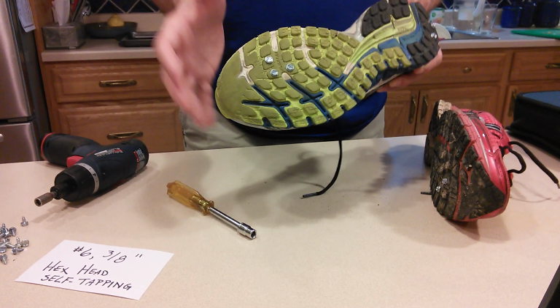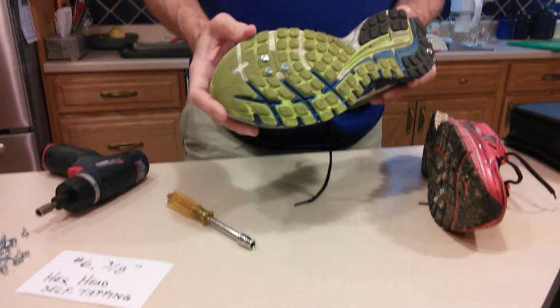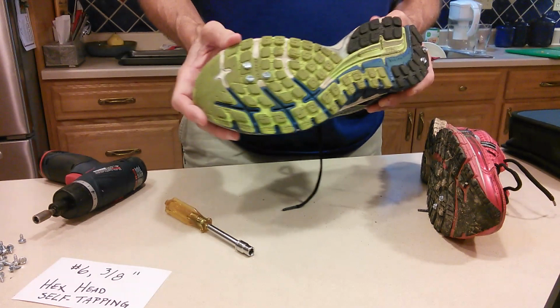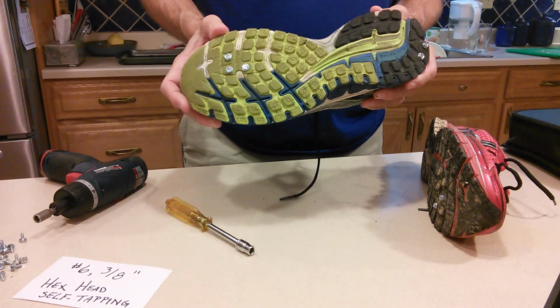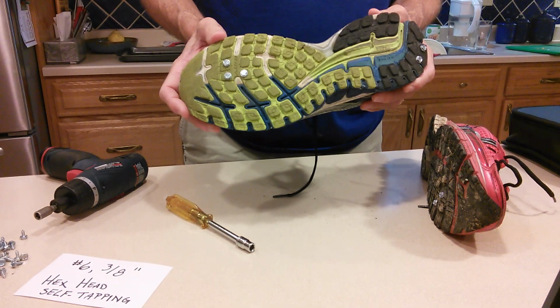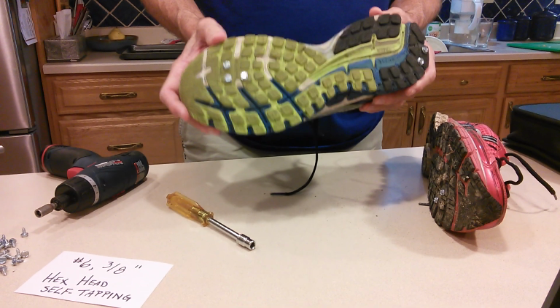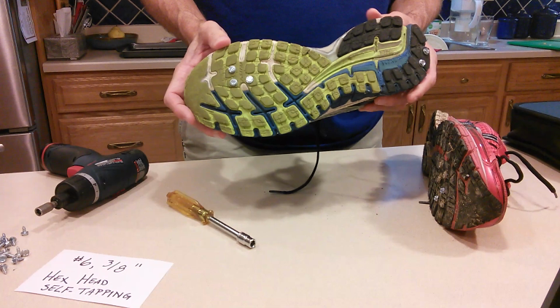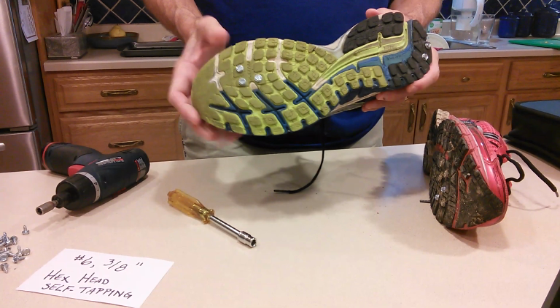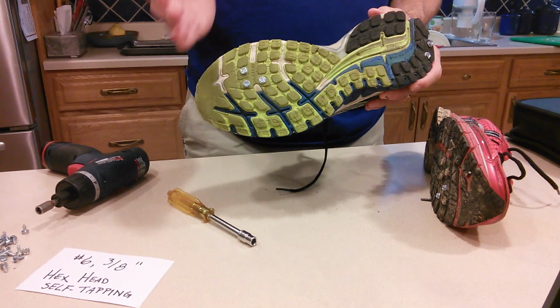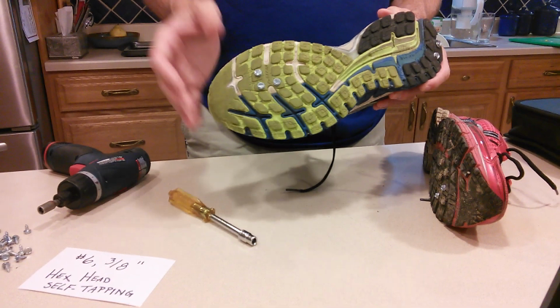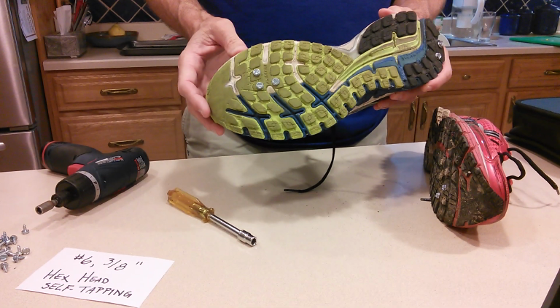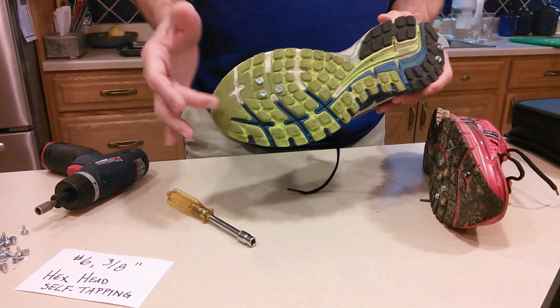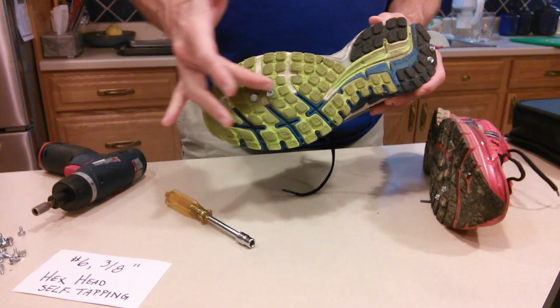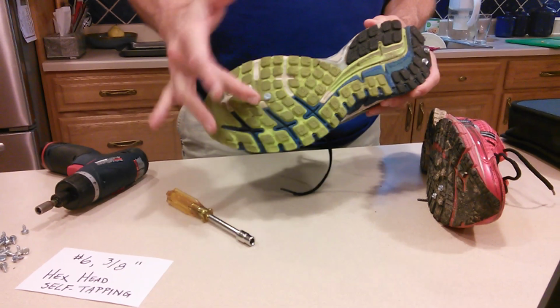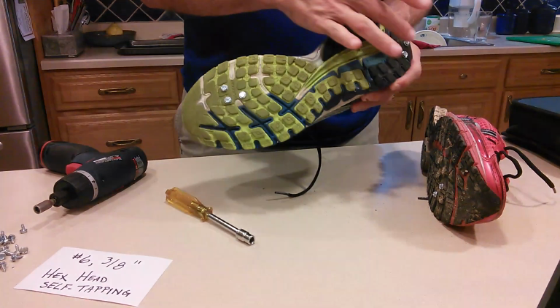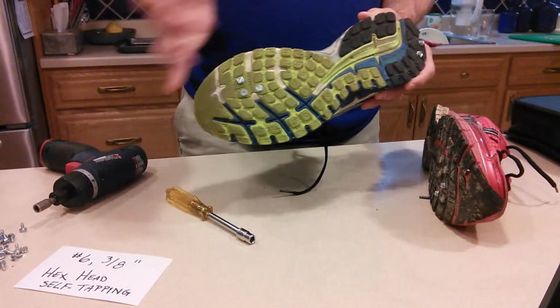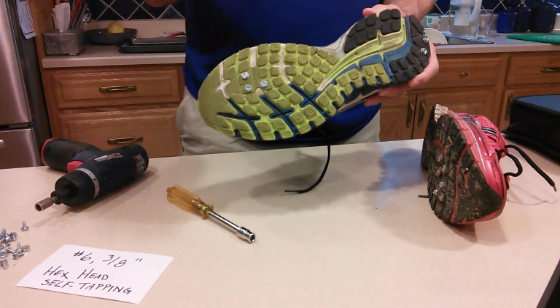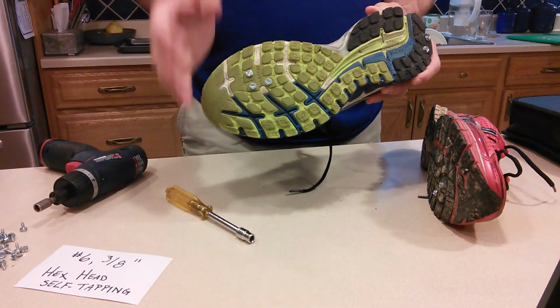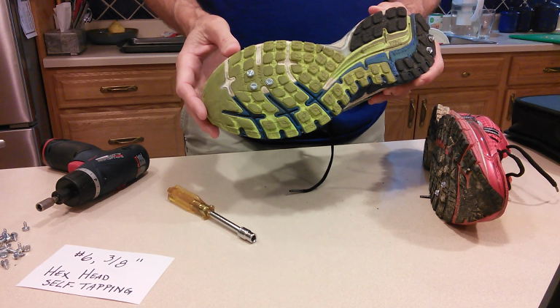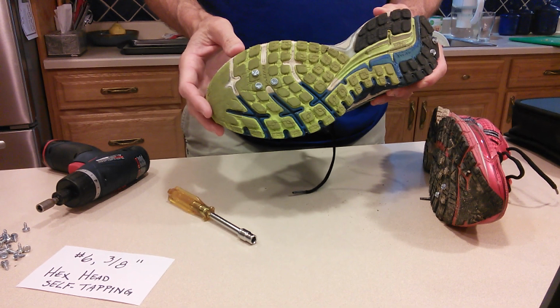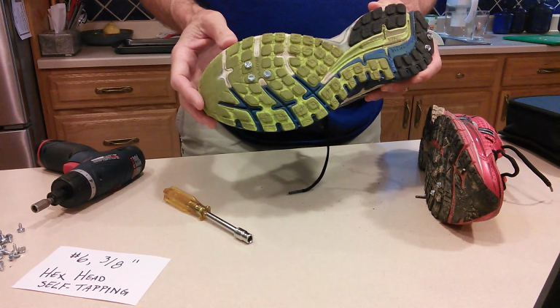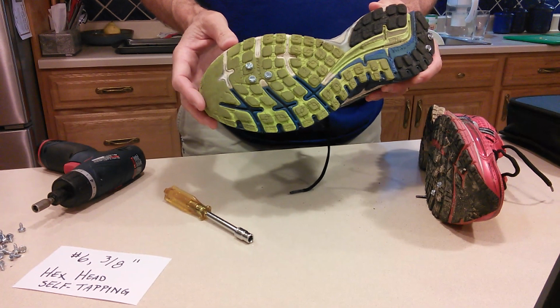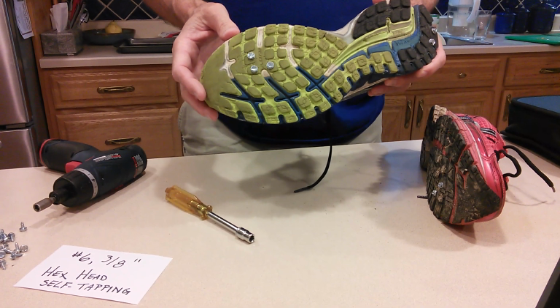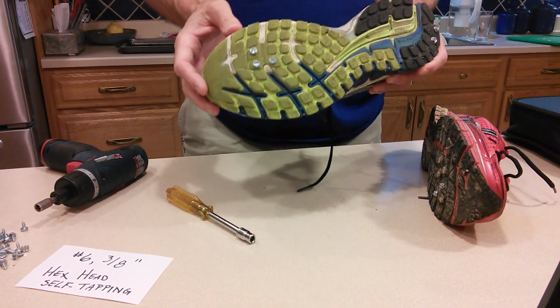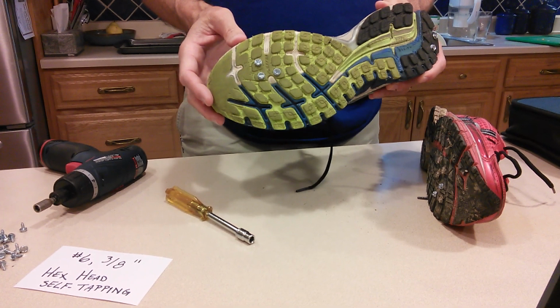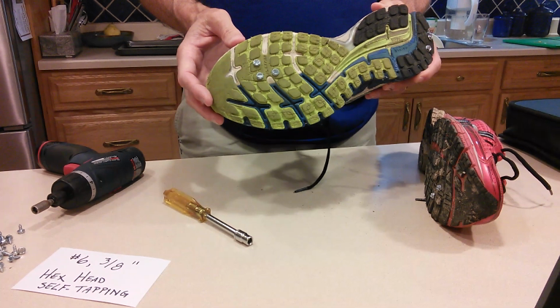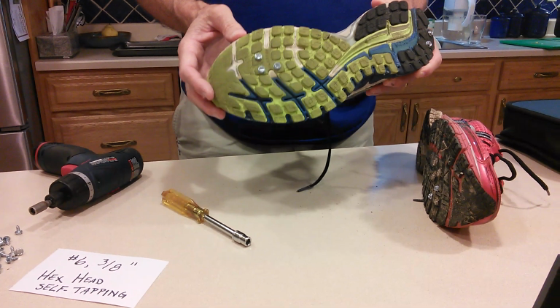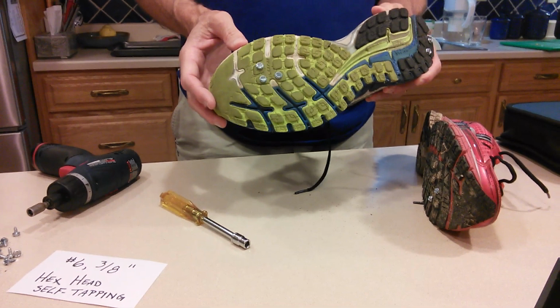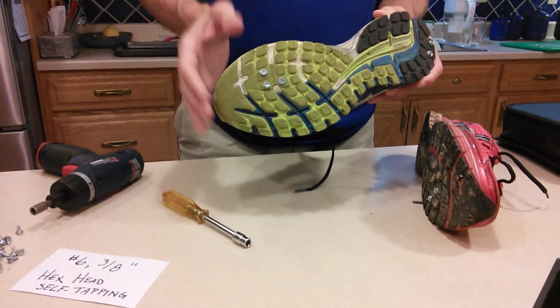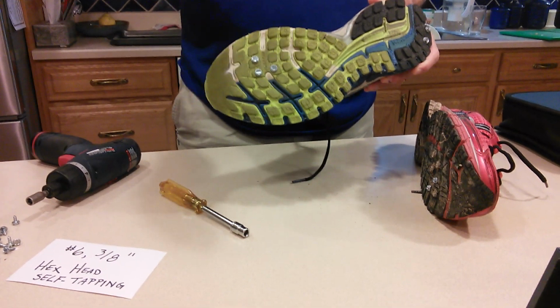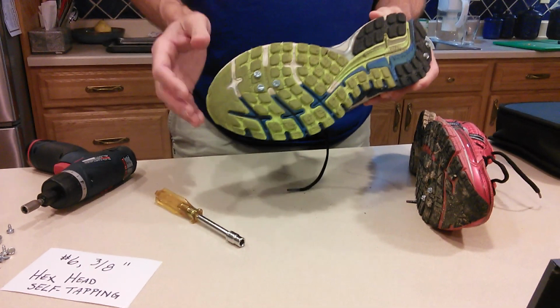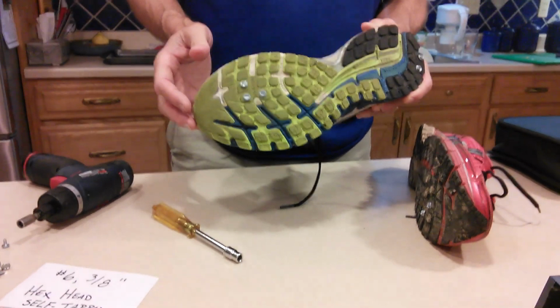Rather than spending a lot of money on trail shoes, you can take an old pair of road running shoes, add some screws to it, and you instantly have something that gives you traction in ice and snow. I hope you find this helpful.